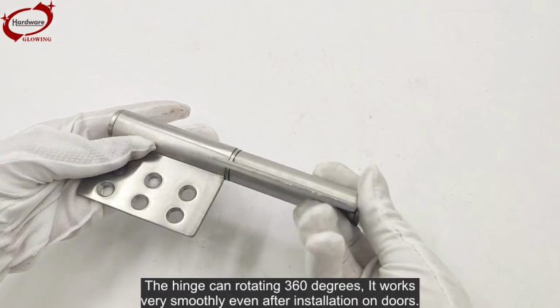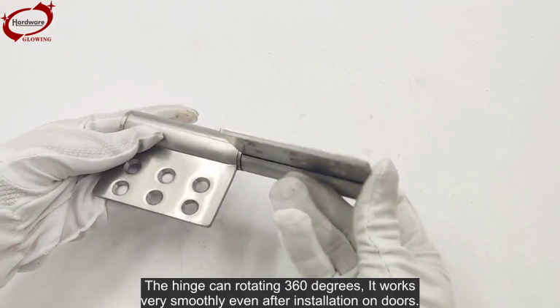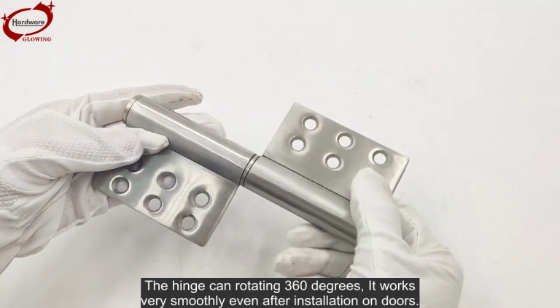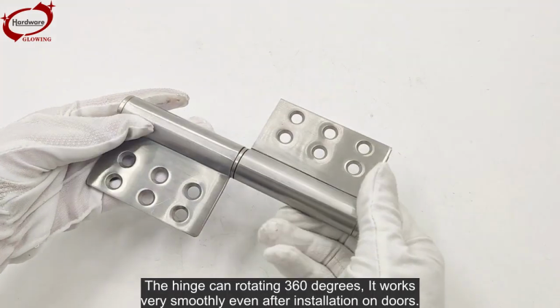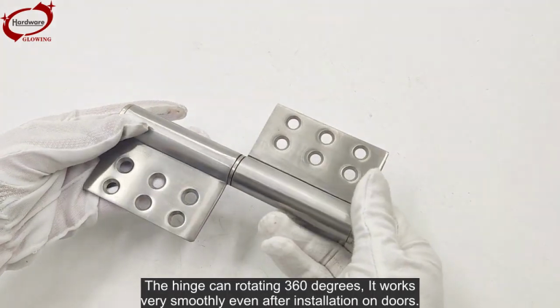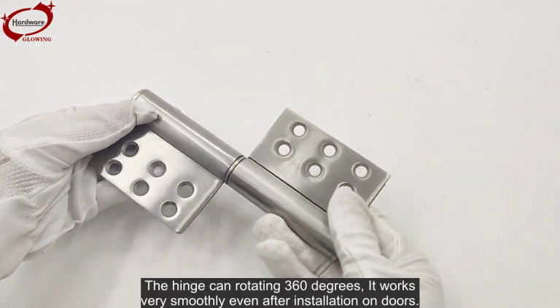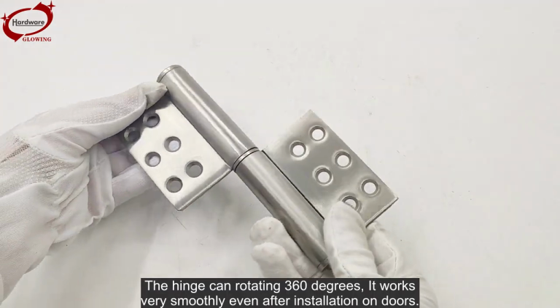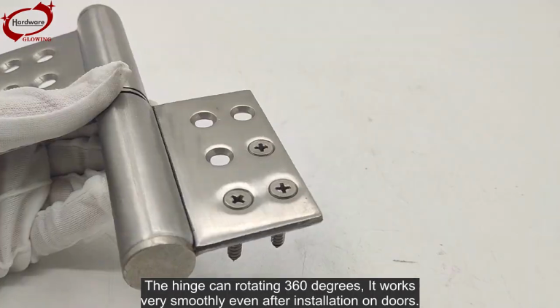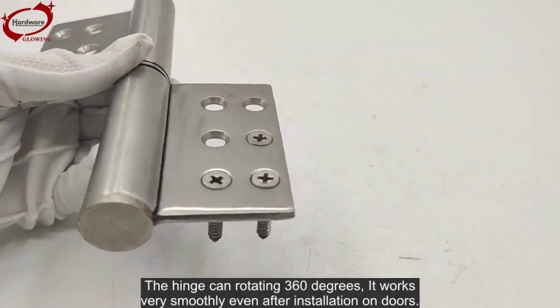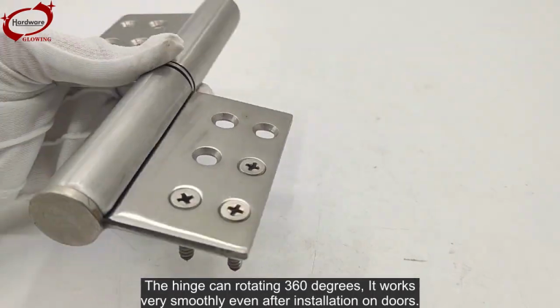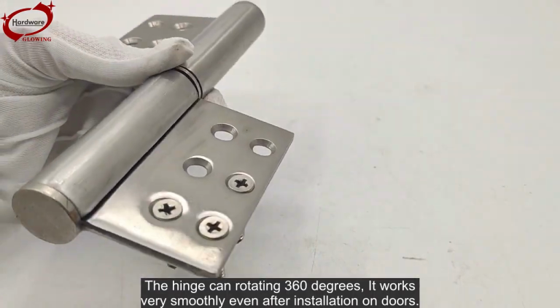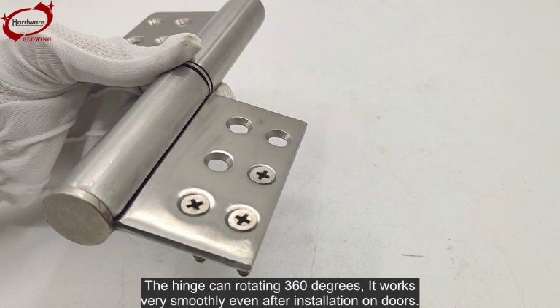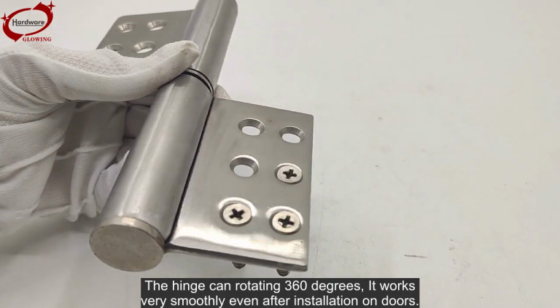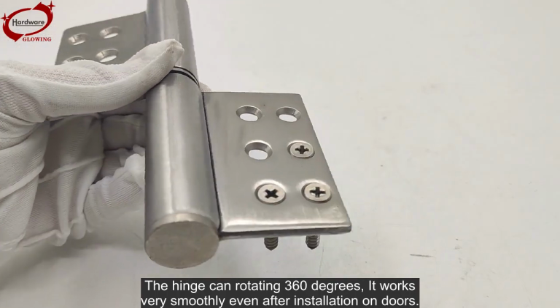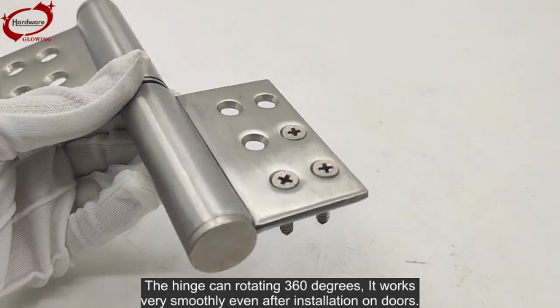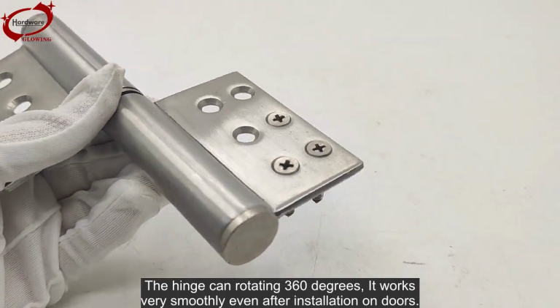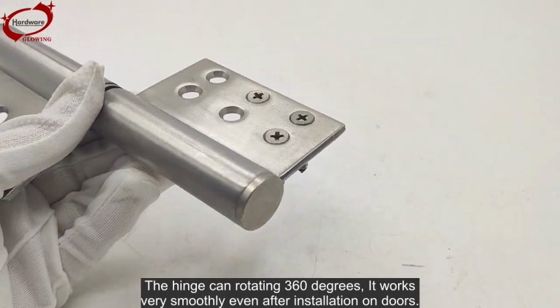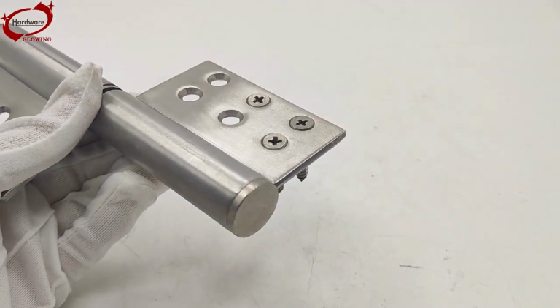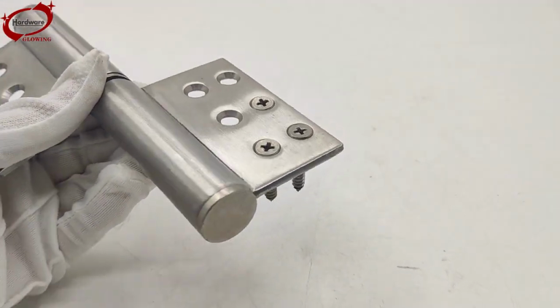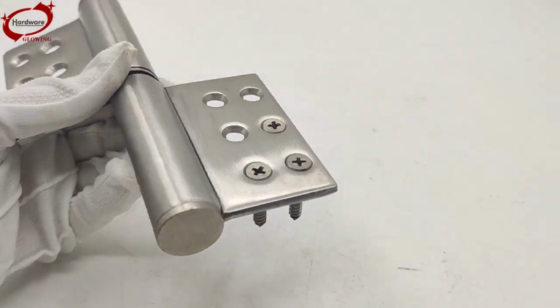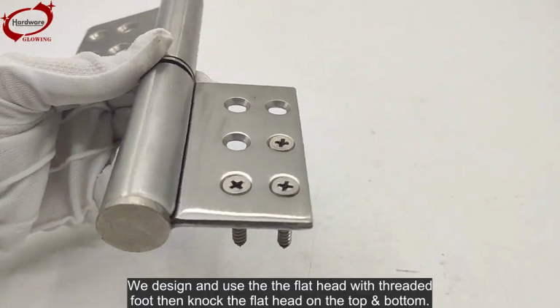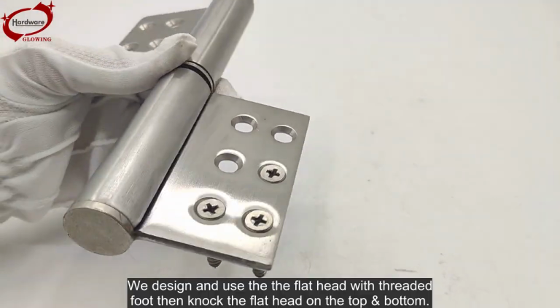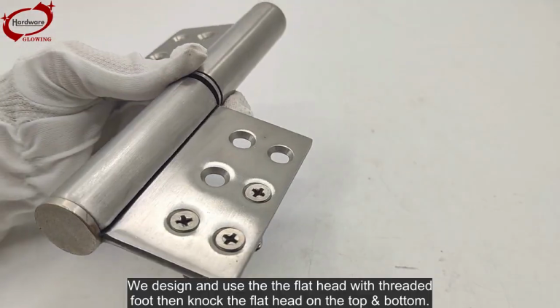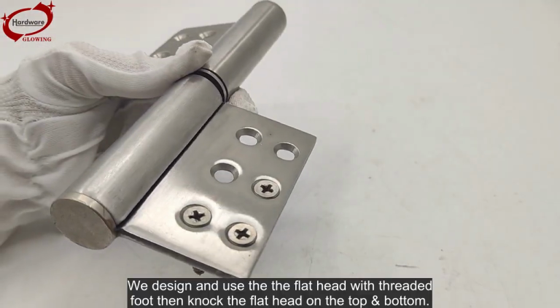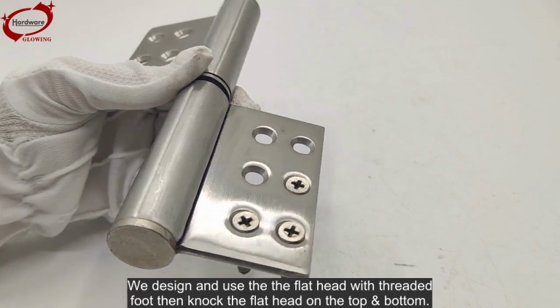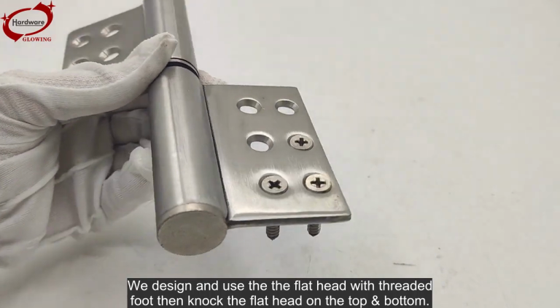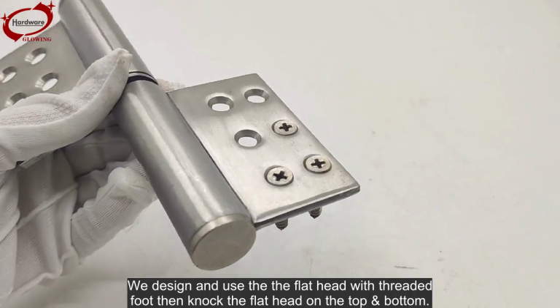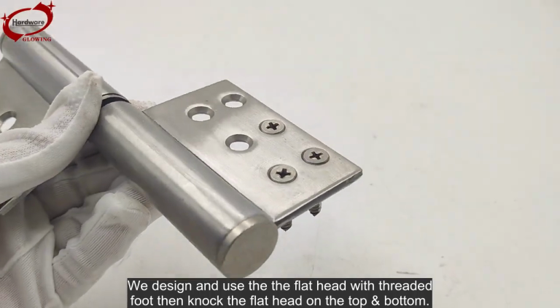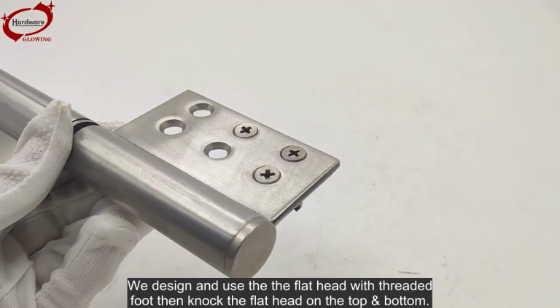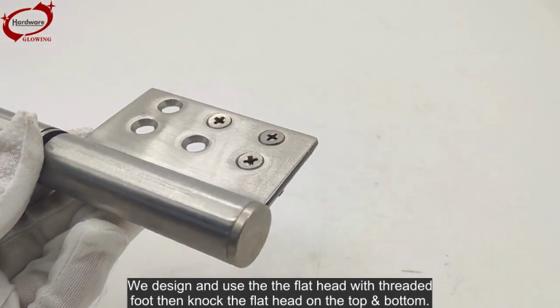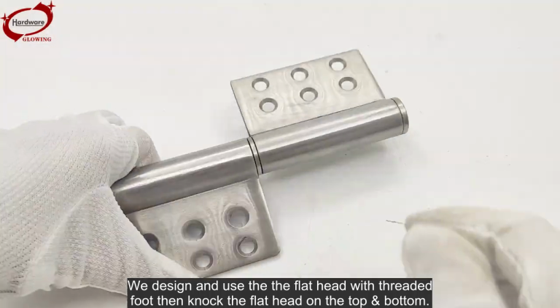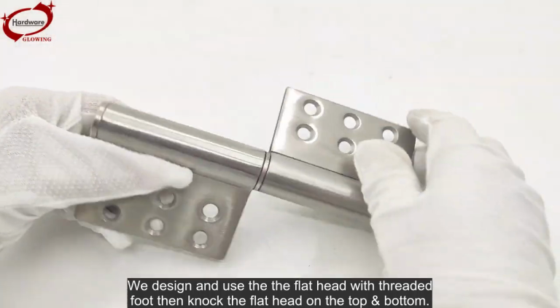The hinge can rotate 360 degrees, and it works very smoothly even after installation on doors. We design and use the flathead with a threaded foot, then knot the flathead on the top and bottom.